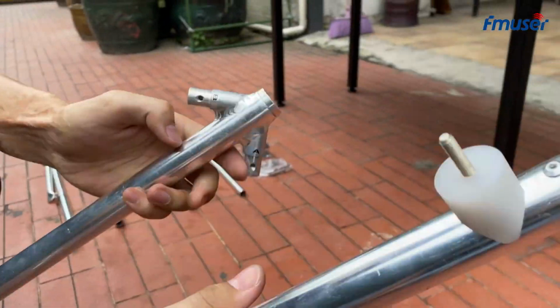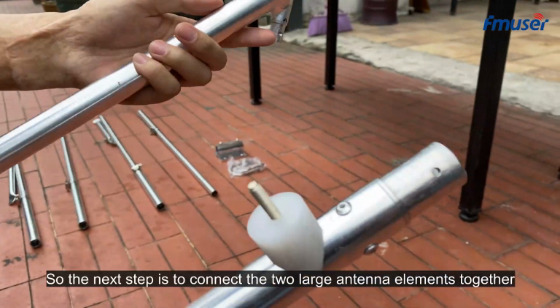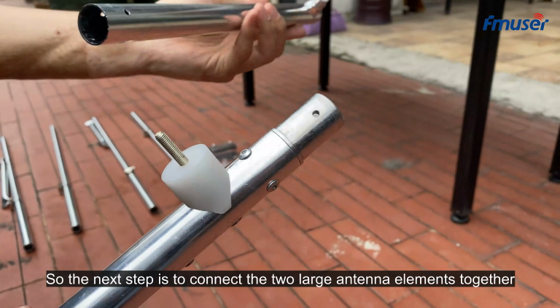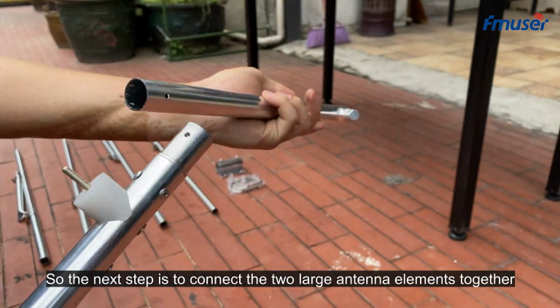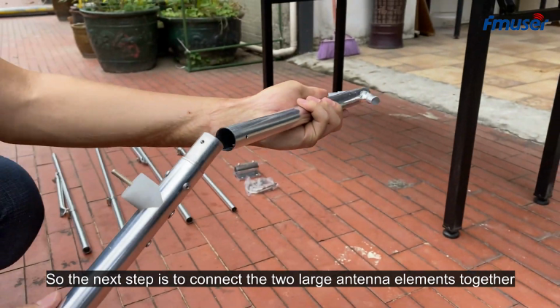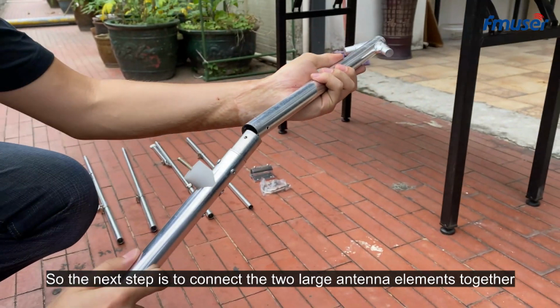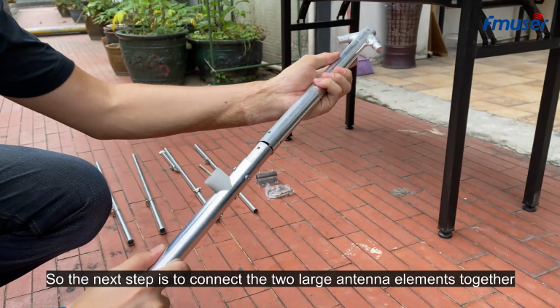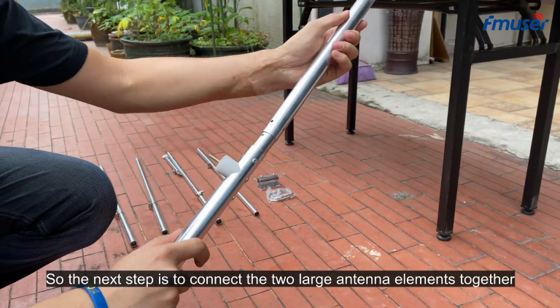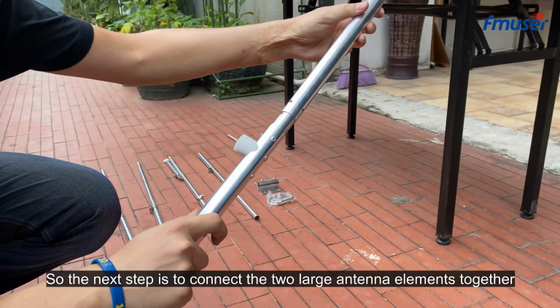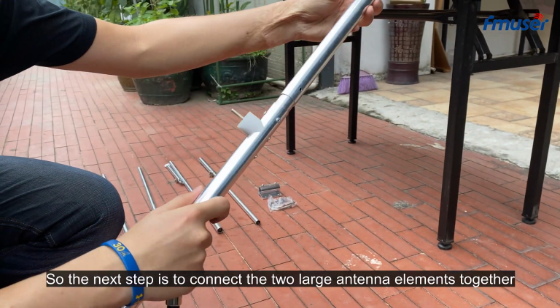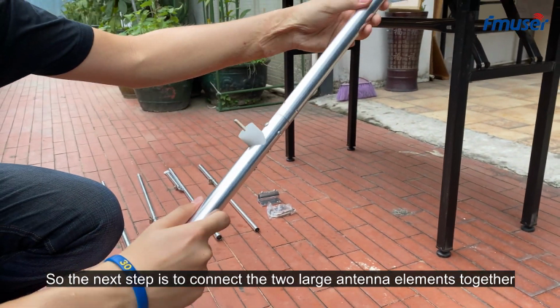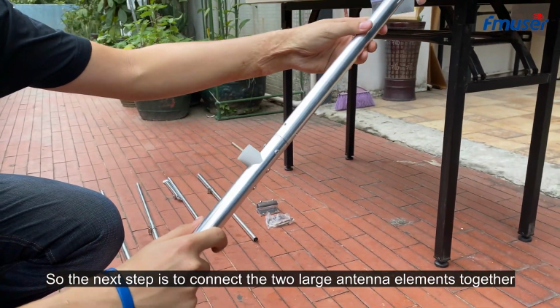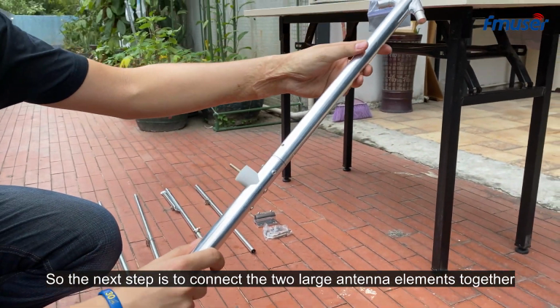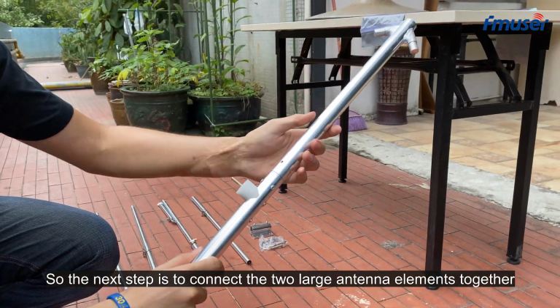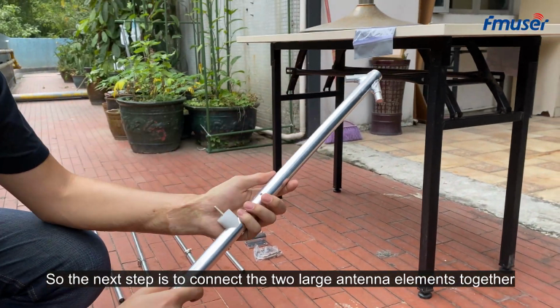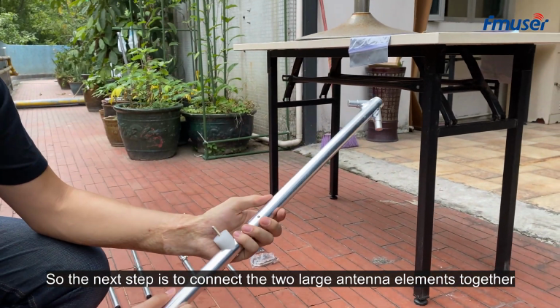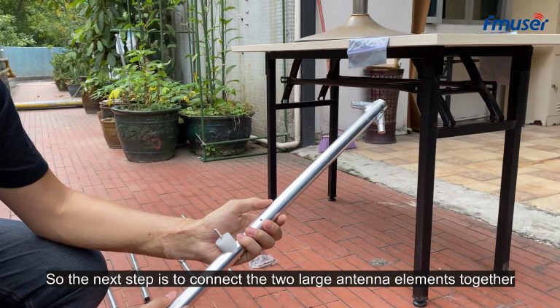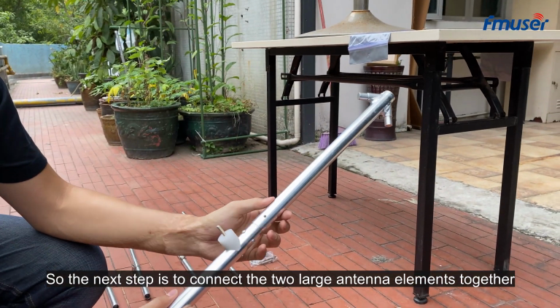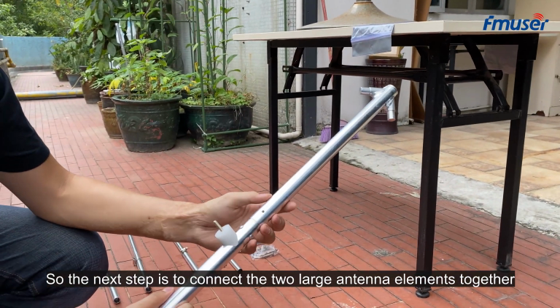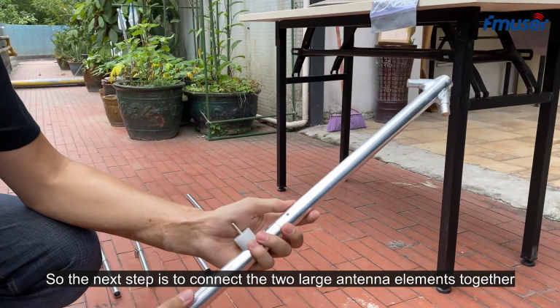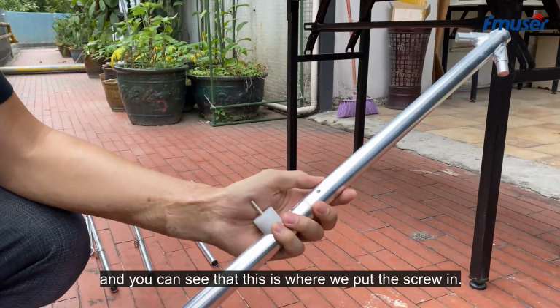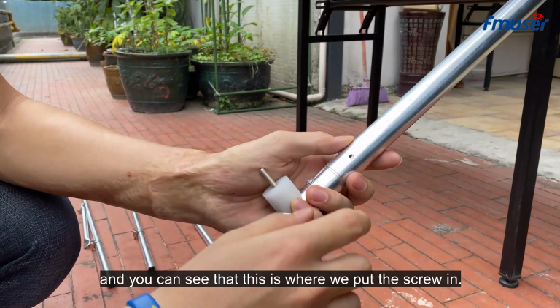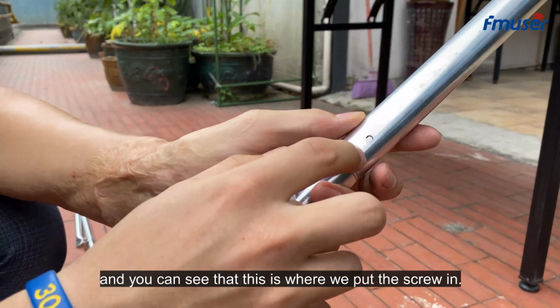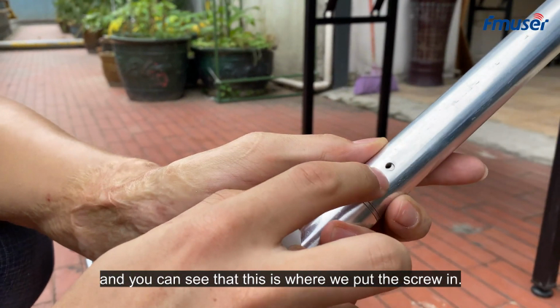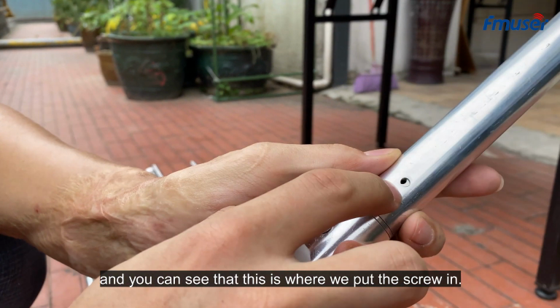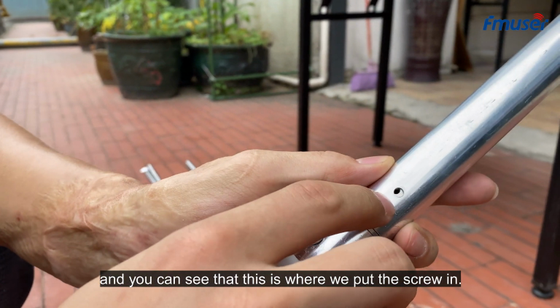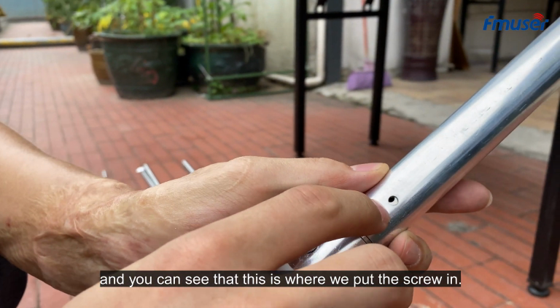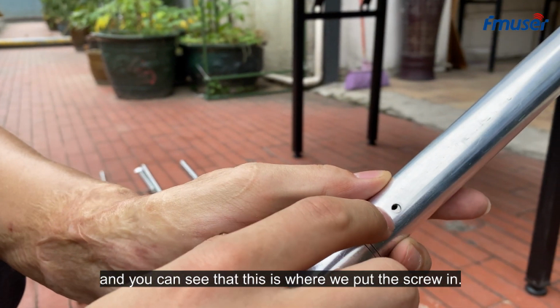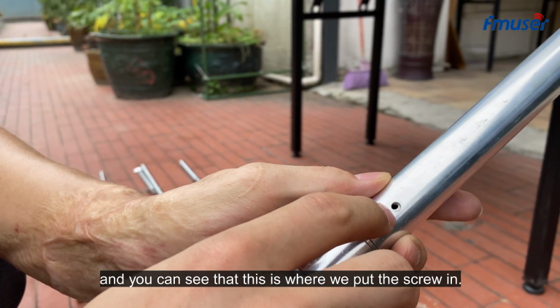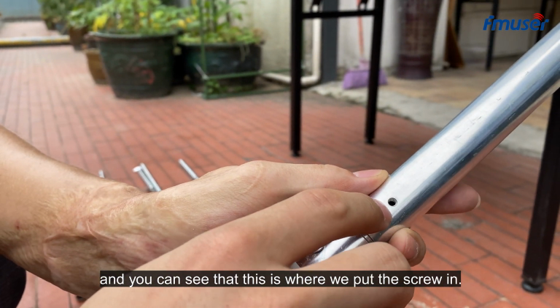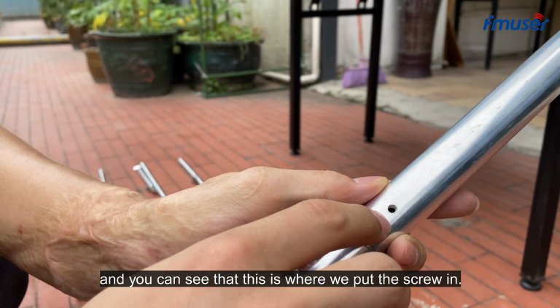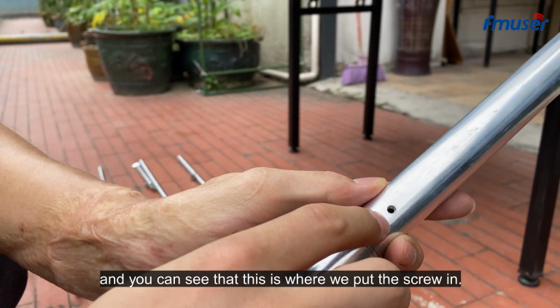The next step is to connect the two large antenna elements together. You can see that this is where we put the screw in.